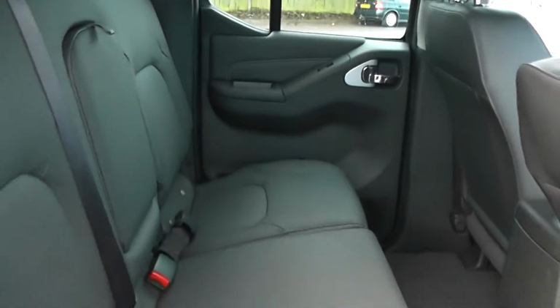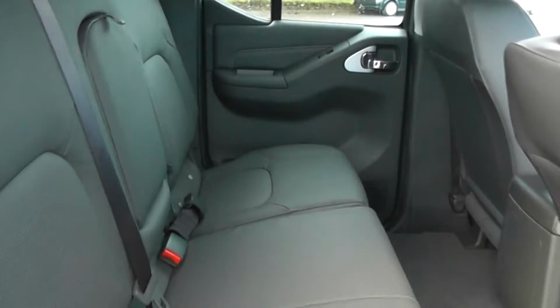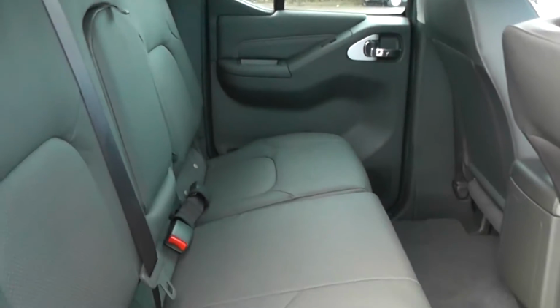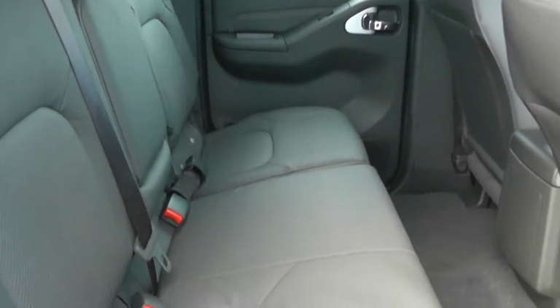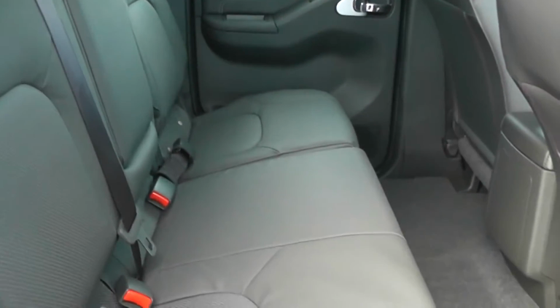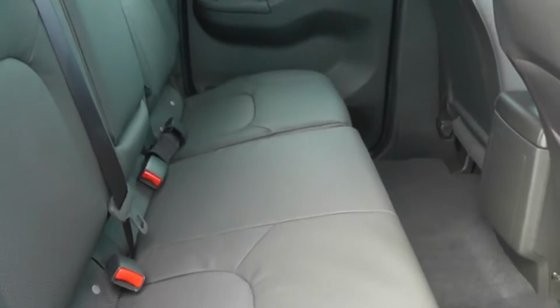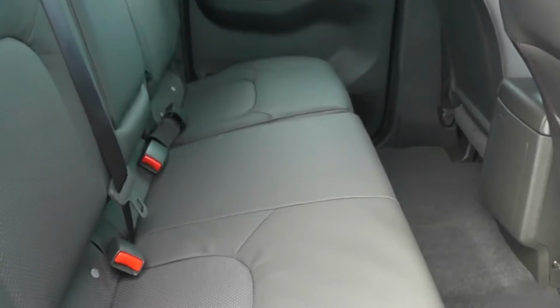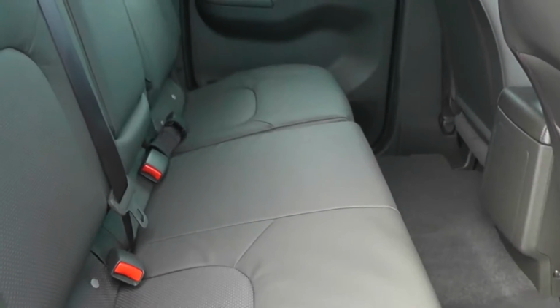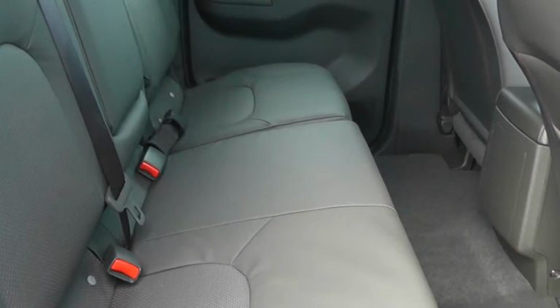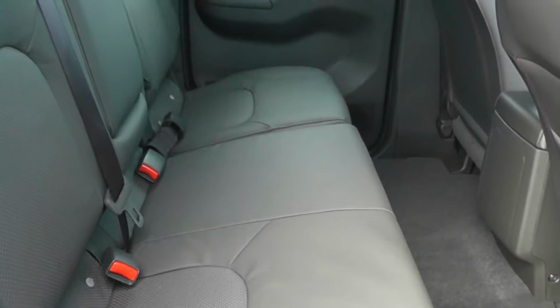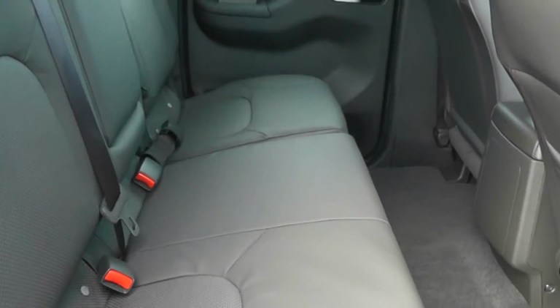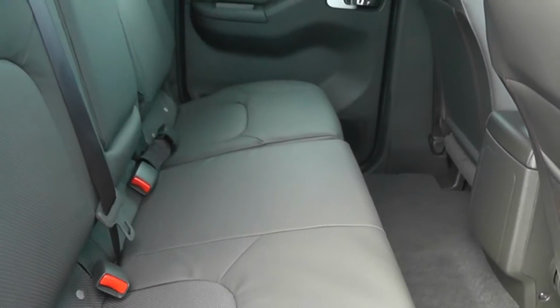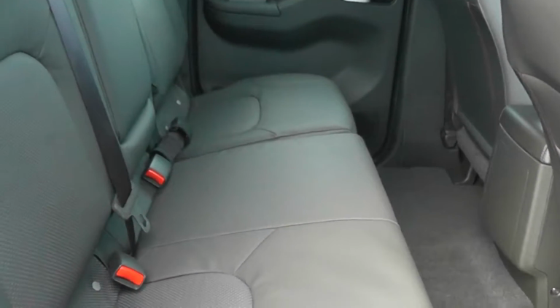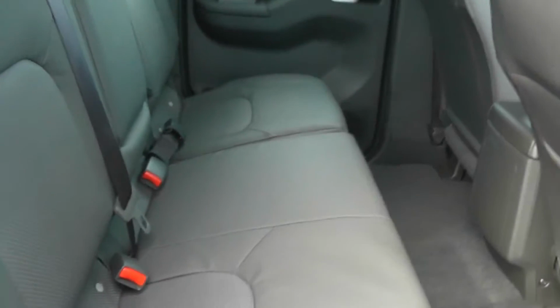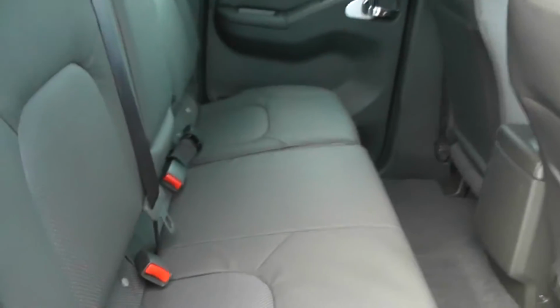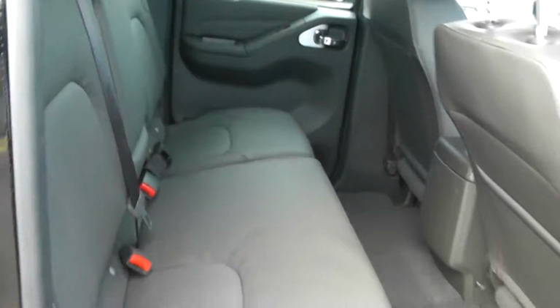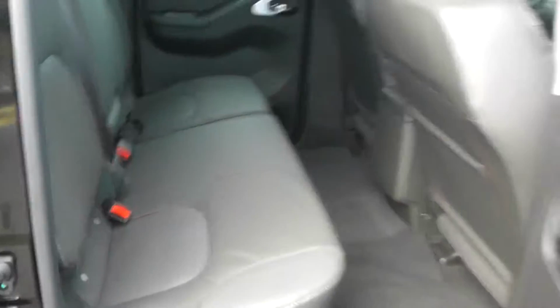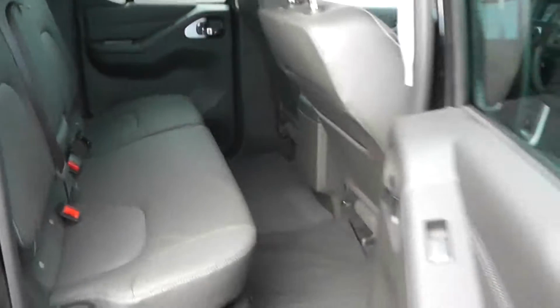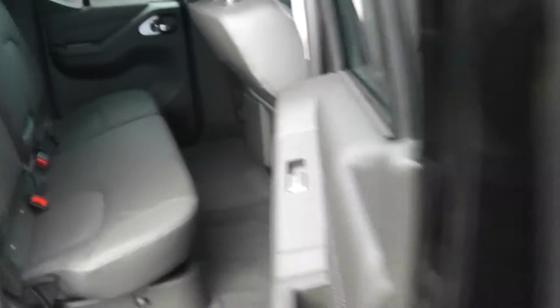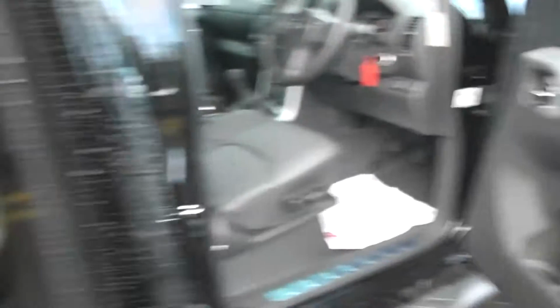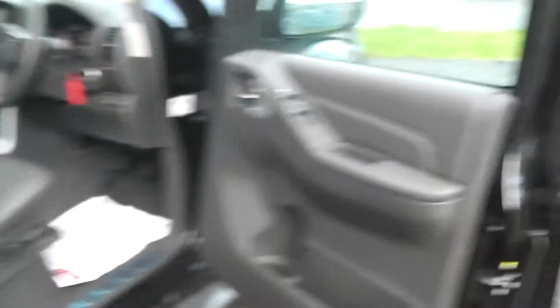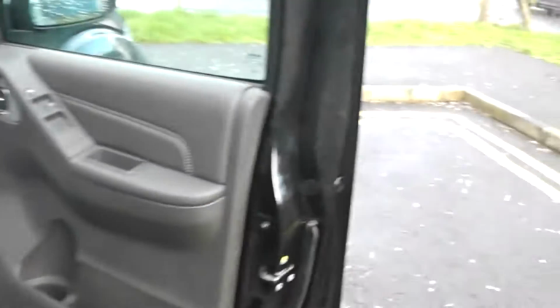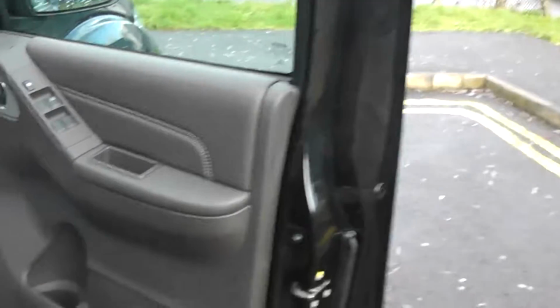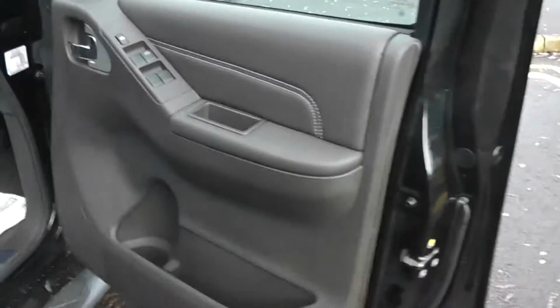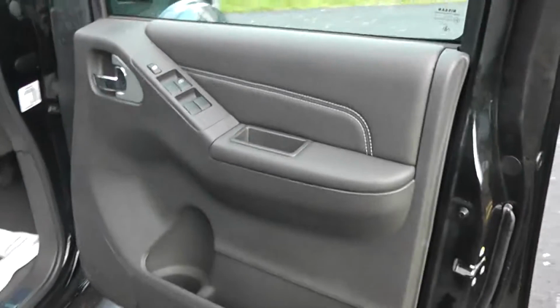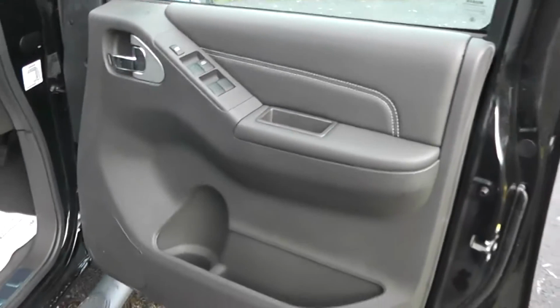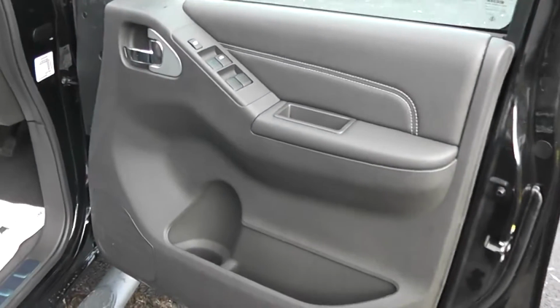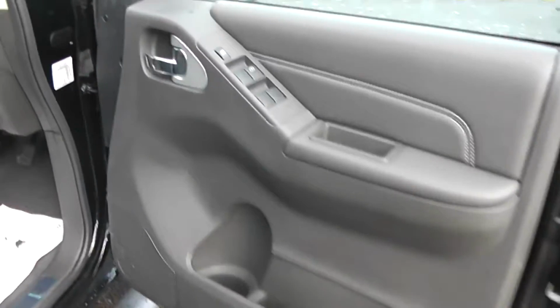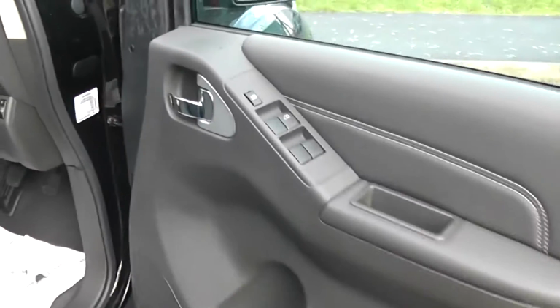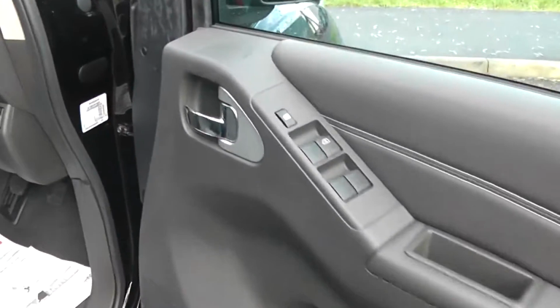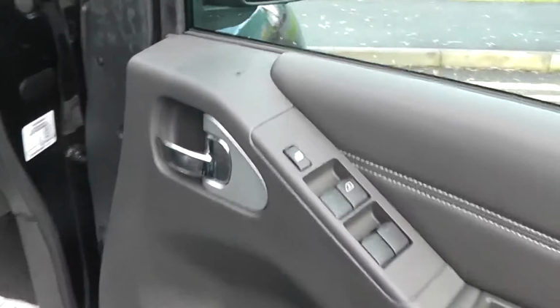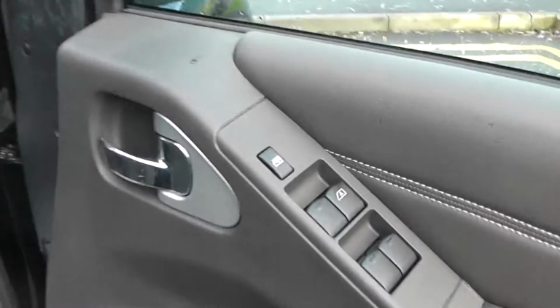The seats are in full leather, again in great condition. The brake horsepower on this vehicle is 190.